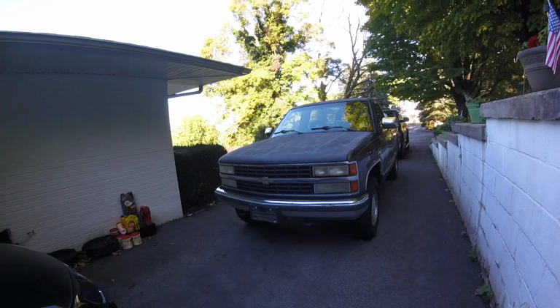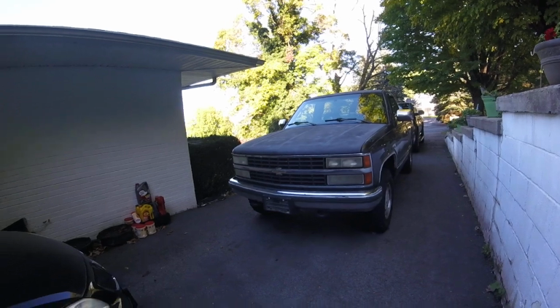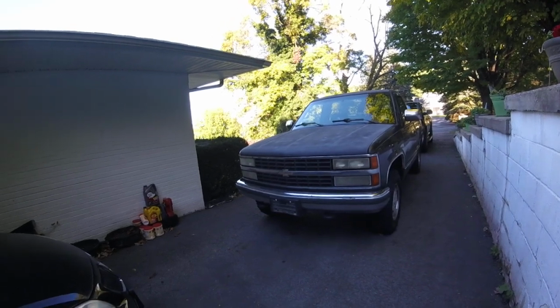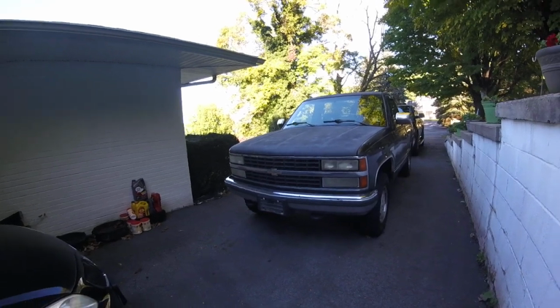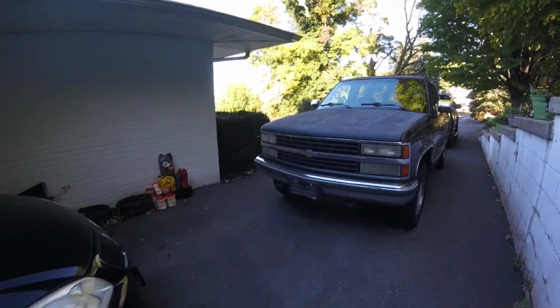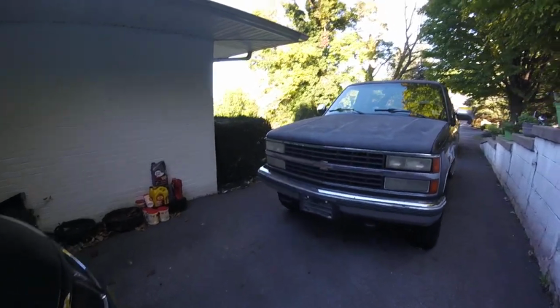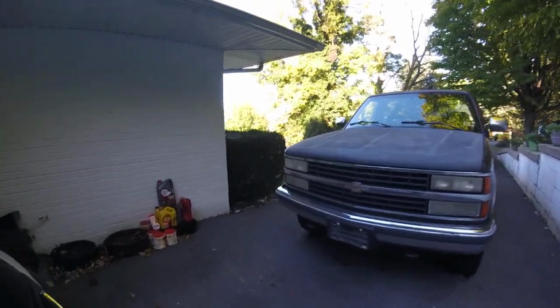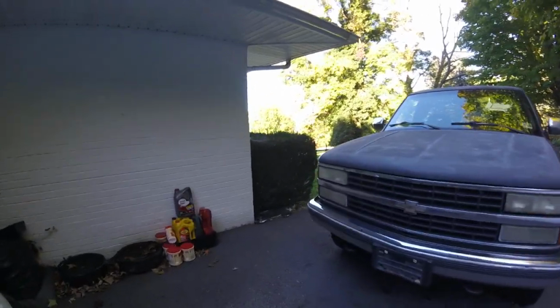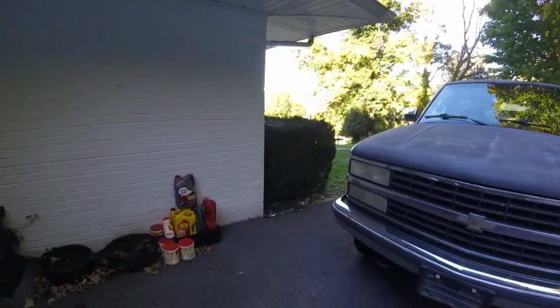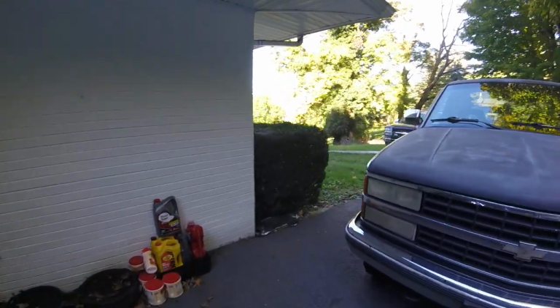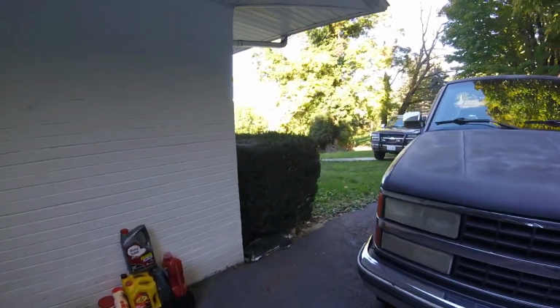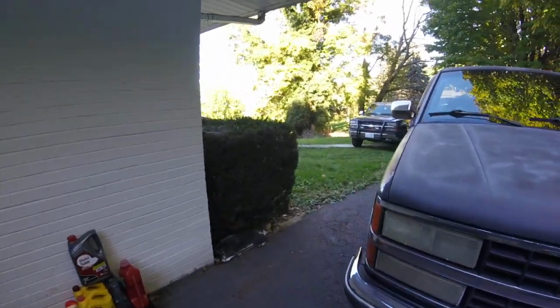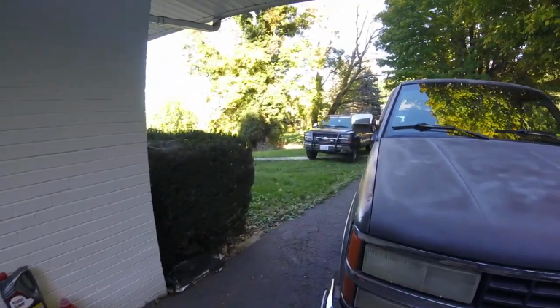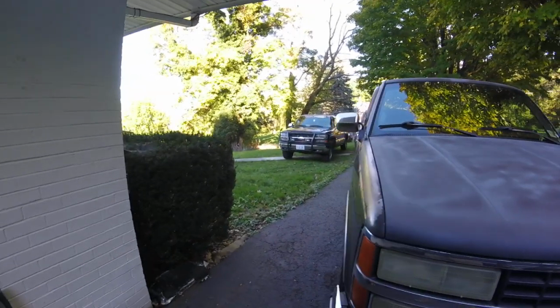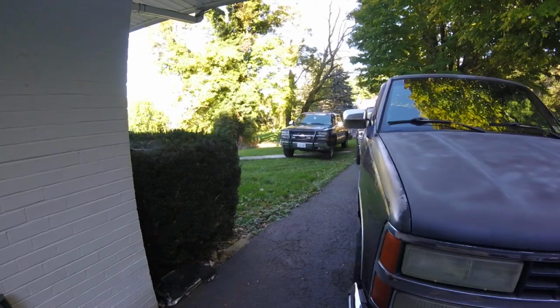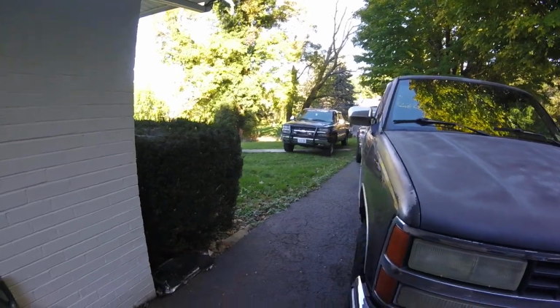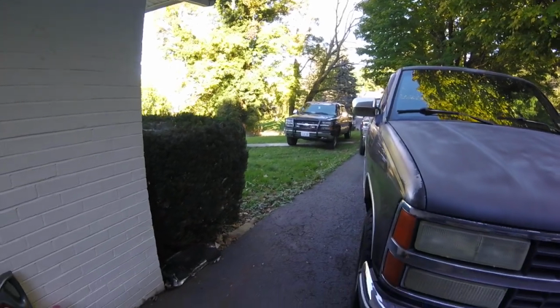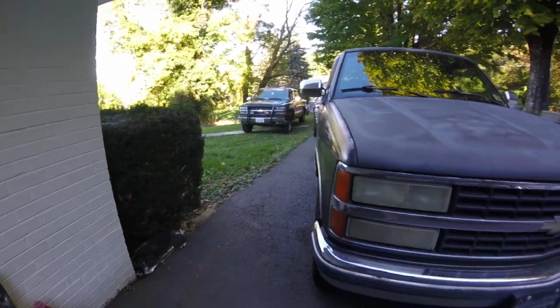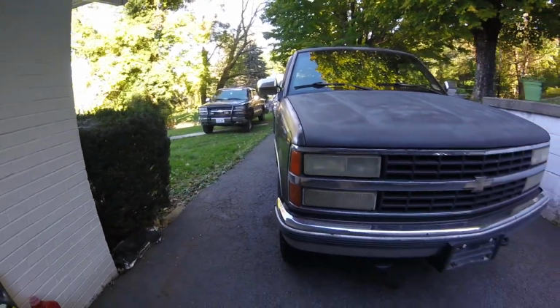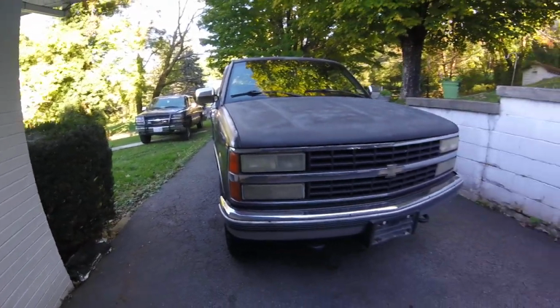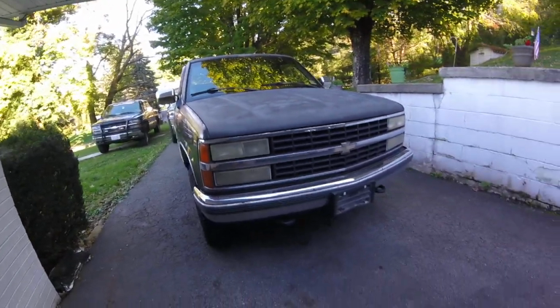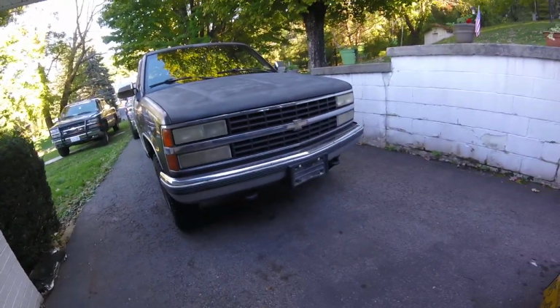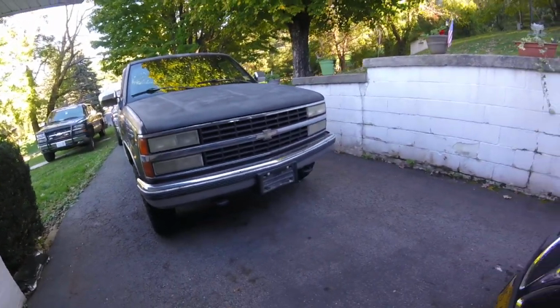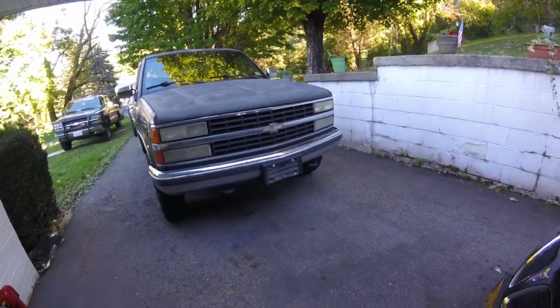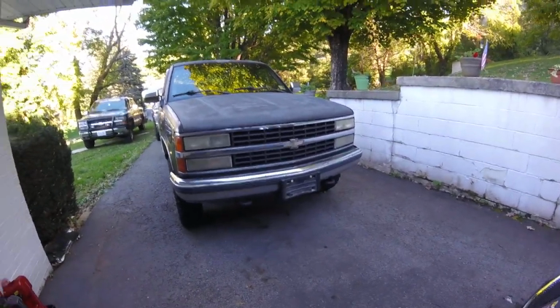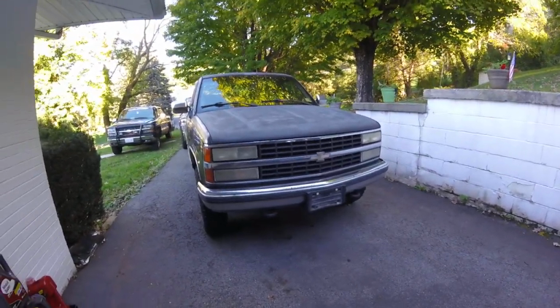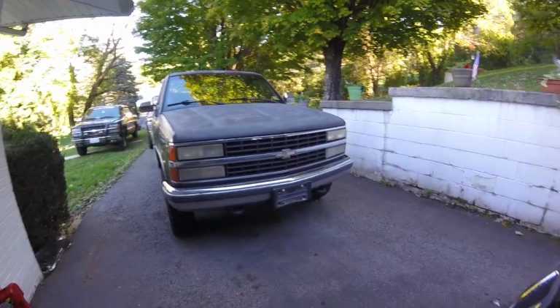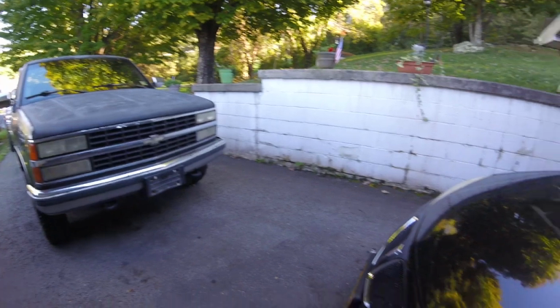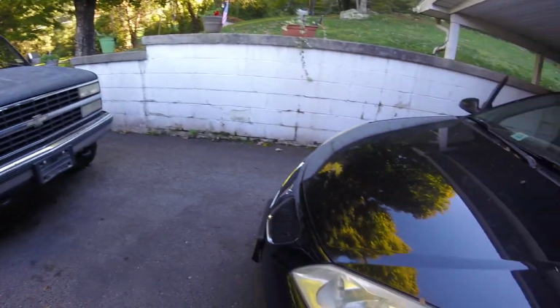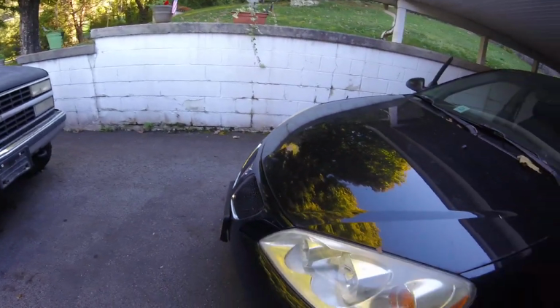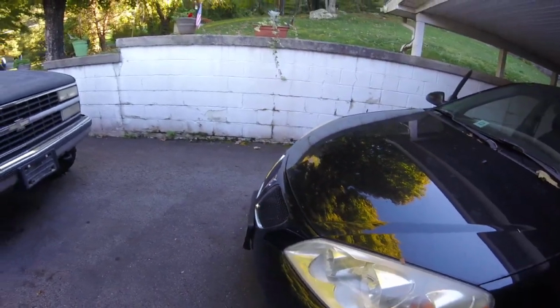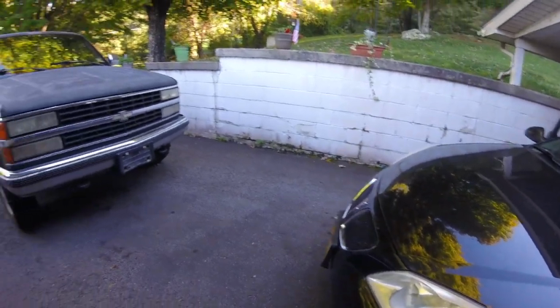Many of you know, I do have a 2001 Chevy Silverado 1500 Z71 extended cab sitting right over there. Behind me is my family's 2005 Pontiac G6, which you've seen in a few videos.